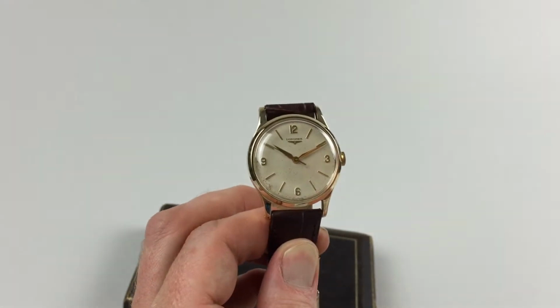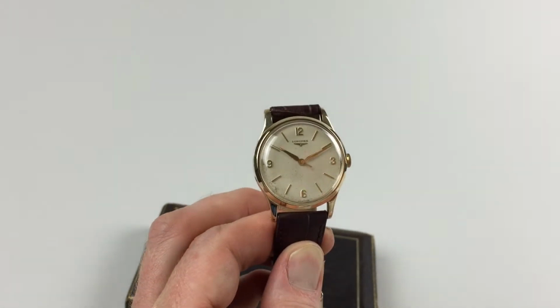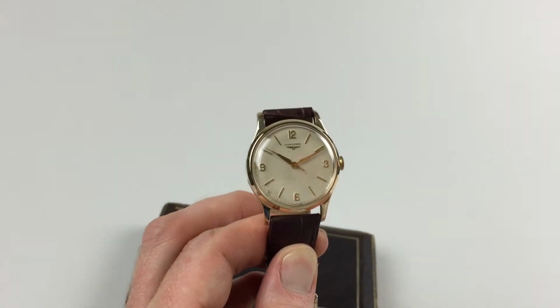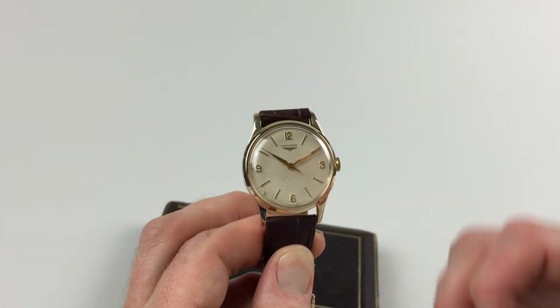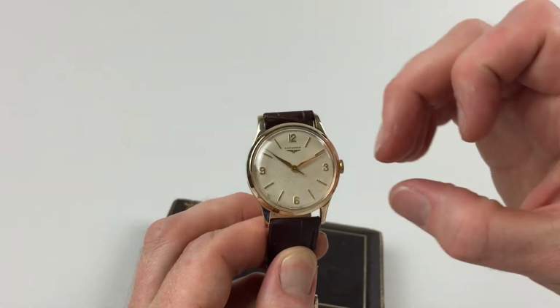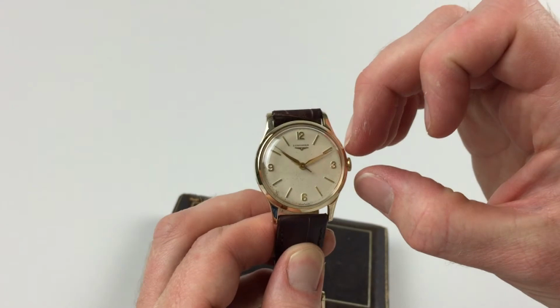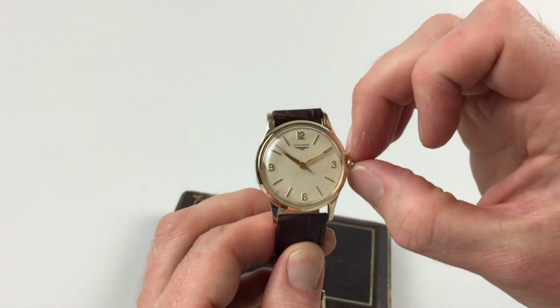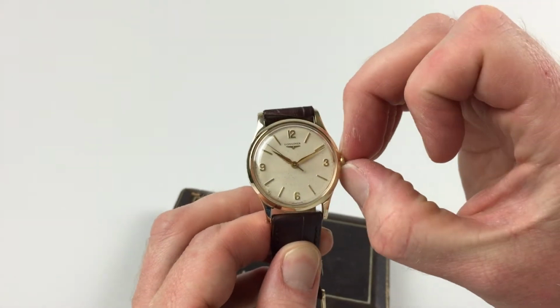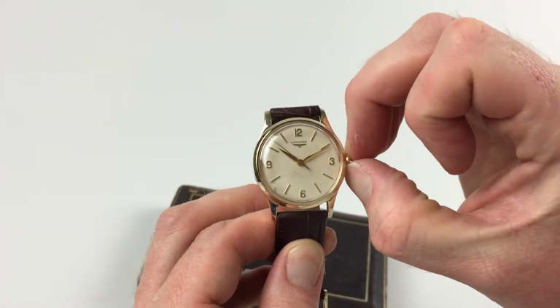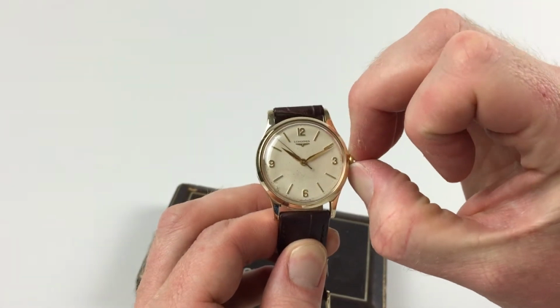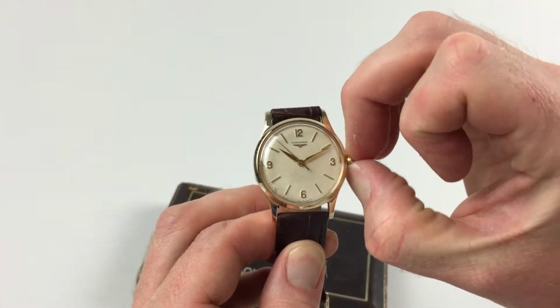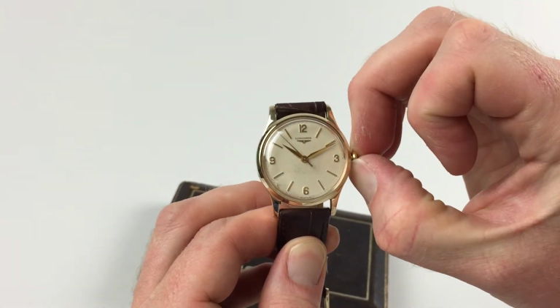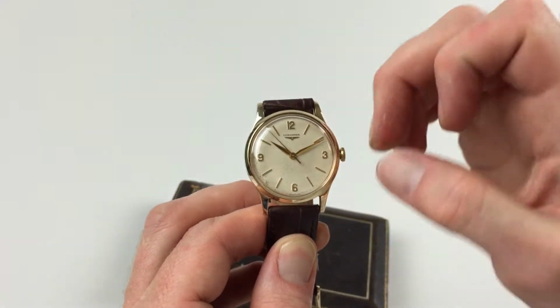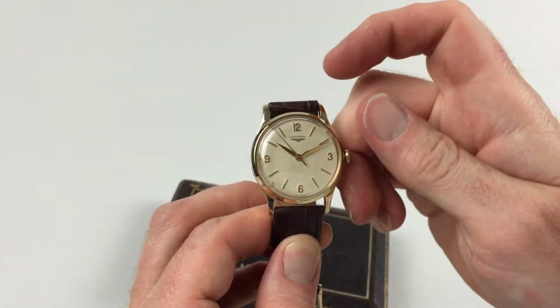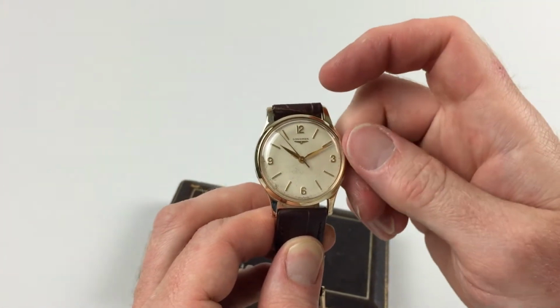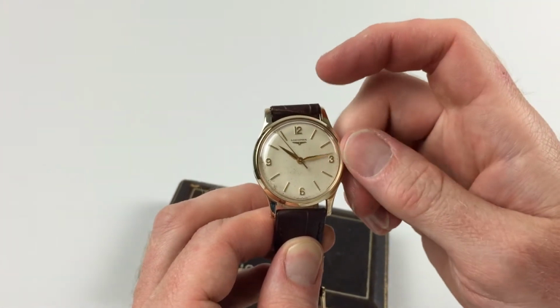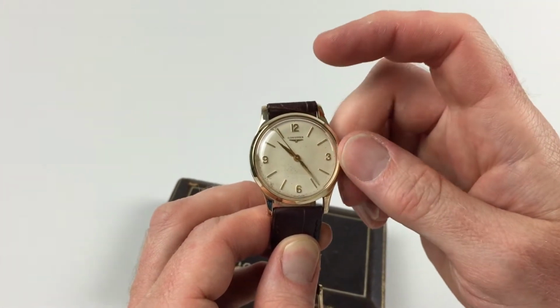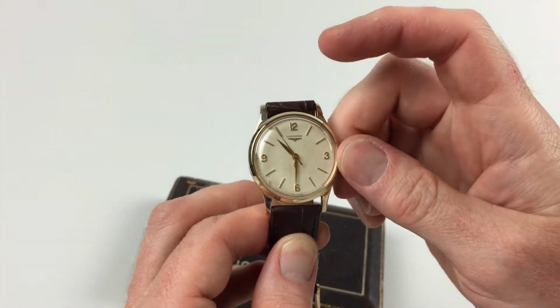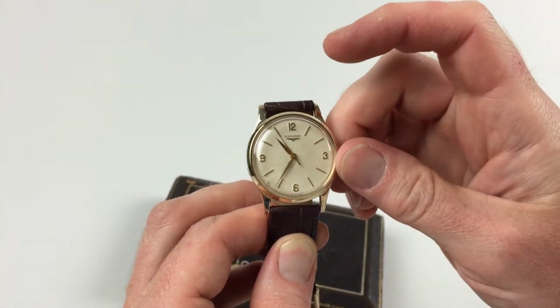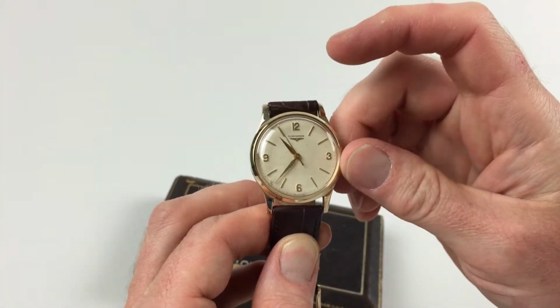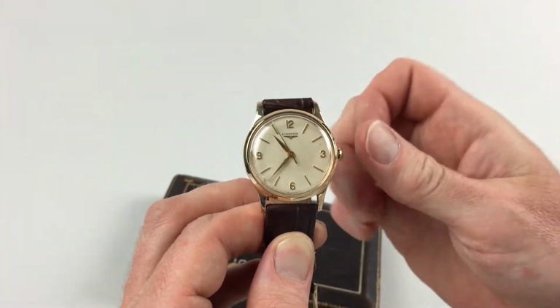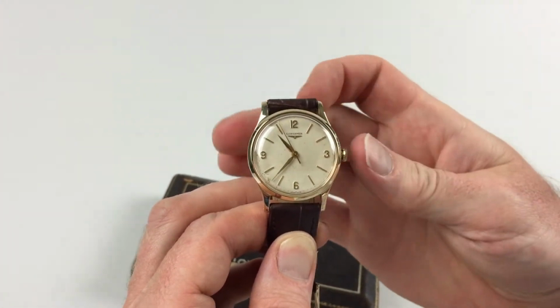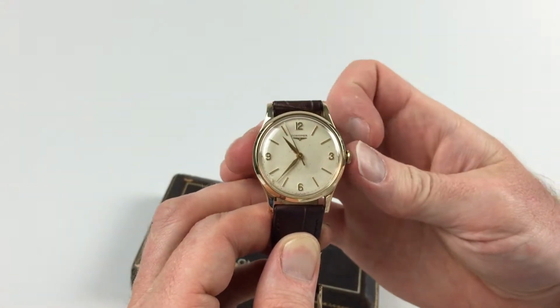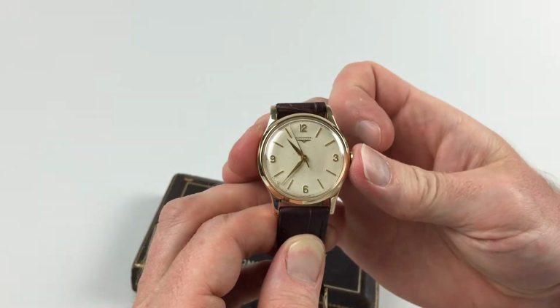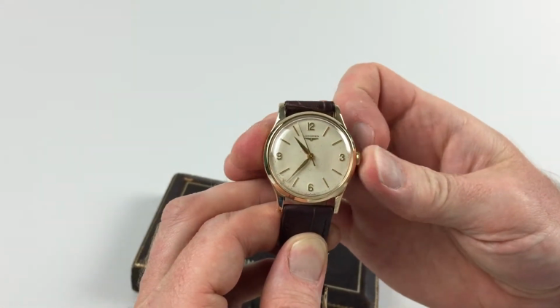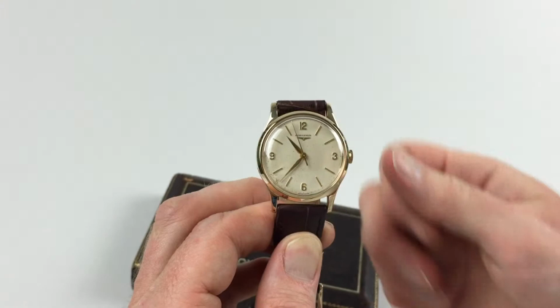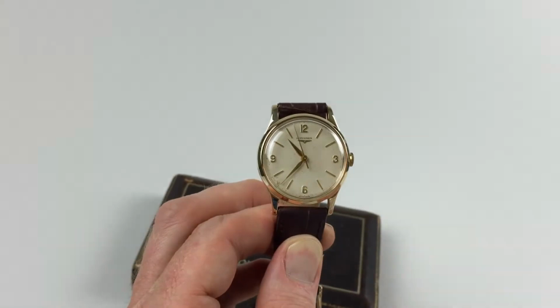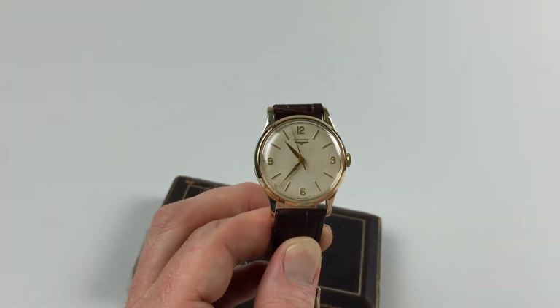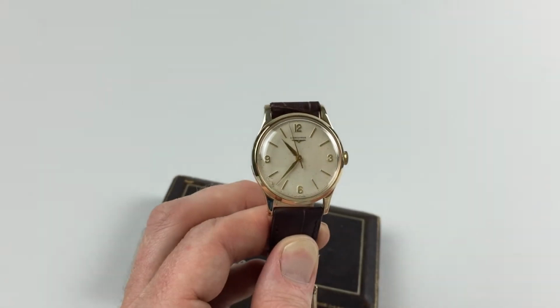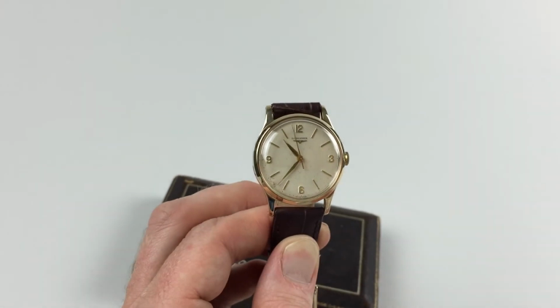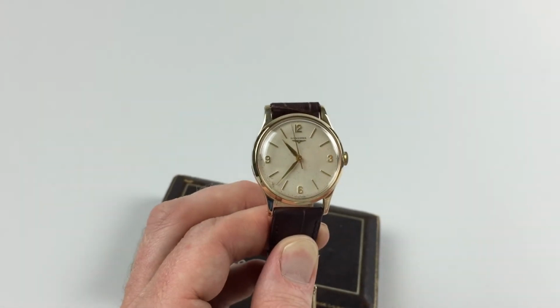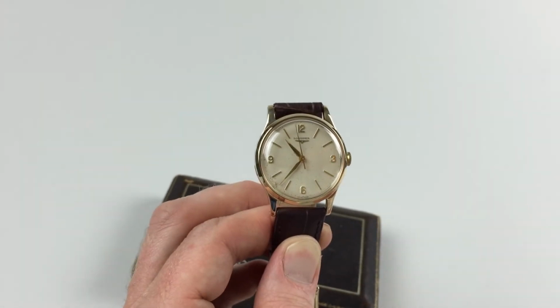In order to change the hand setting, pull the crown away from the body of the watch, advance the hands, then push the crown back in and the watch is ready to be worn.